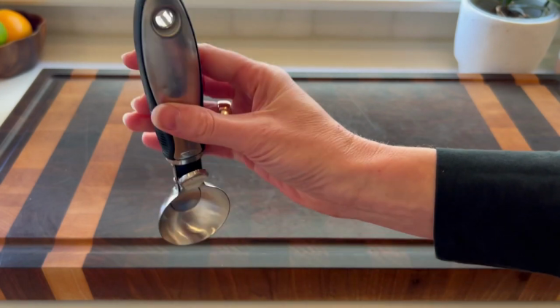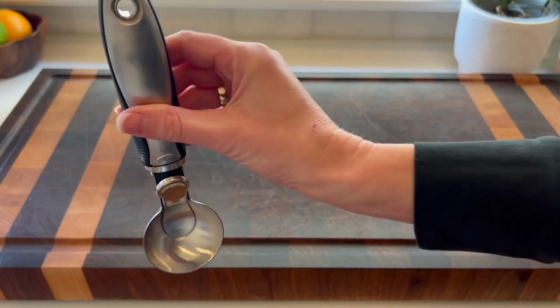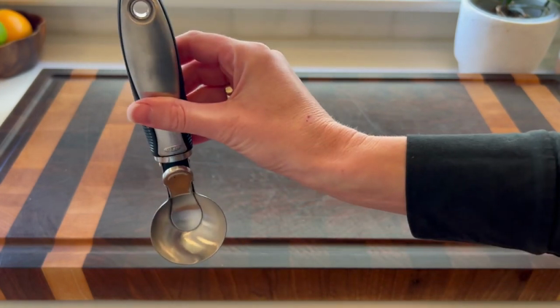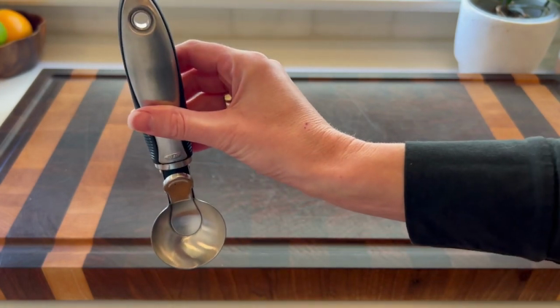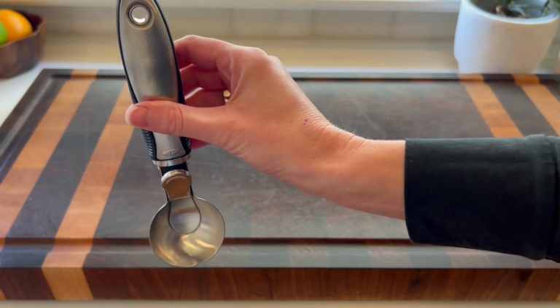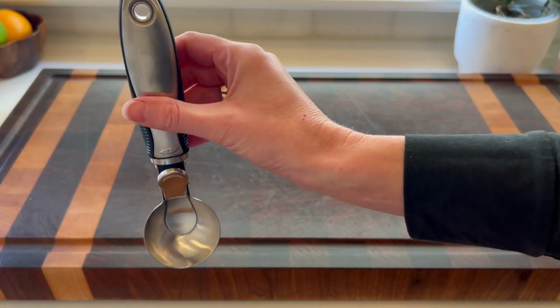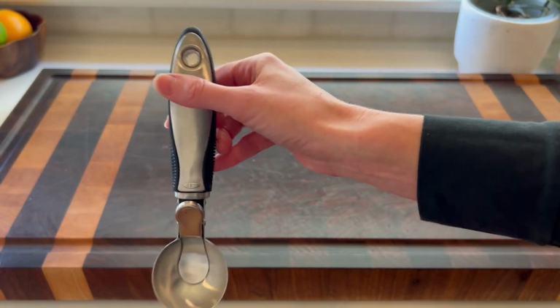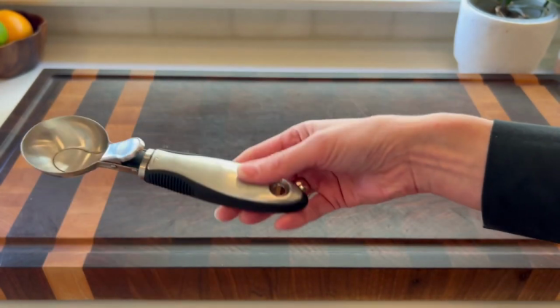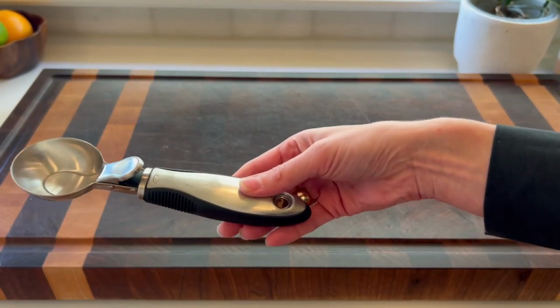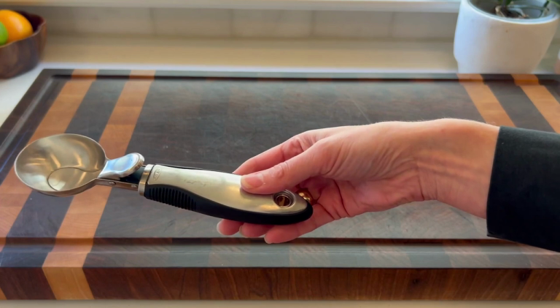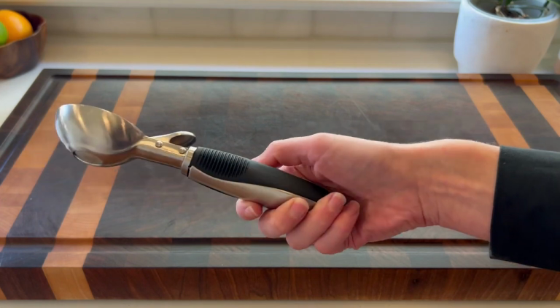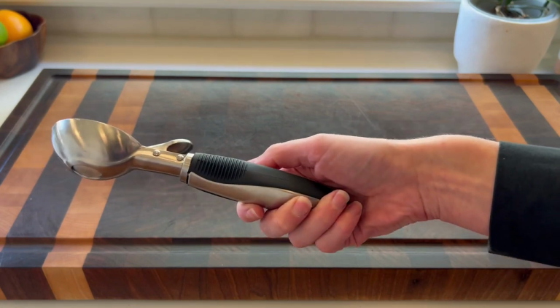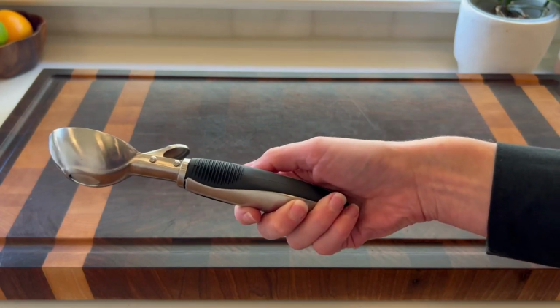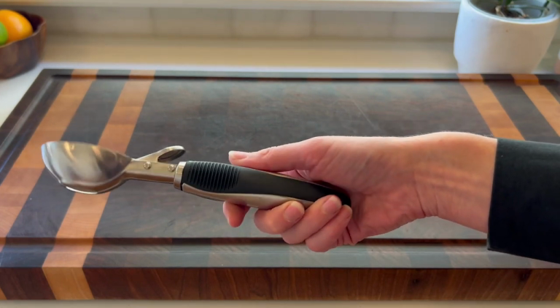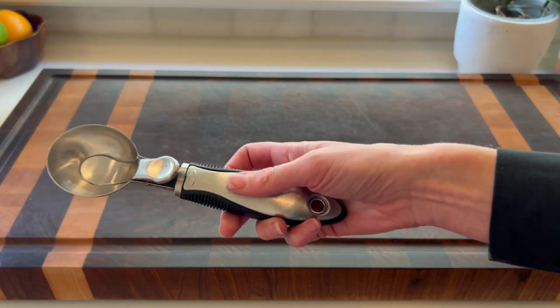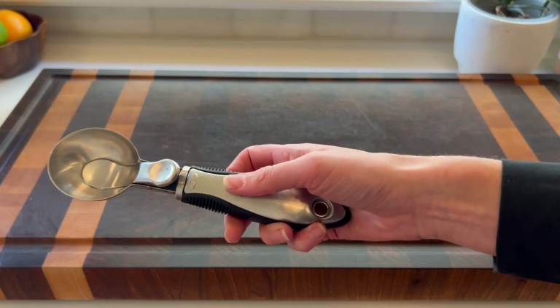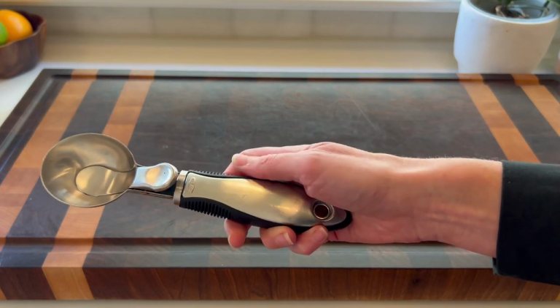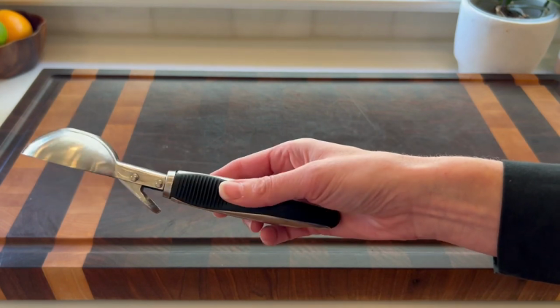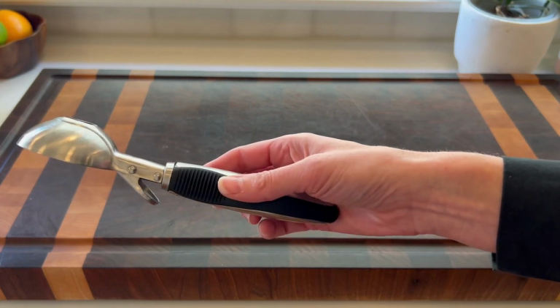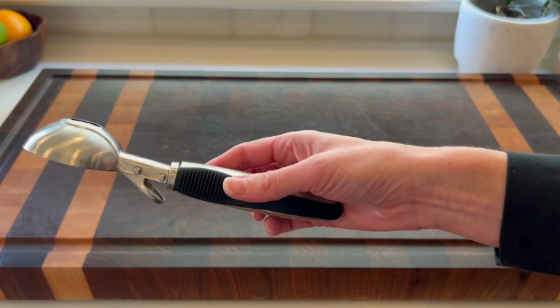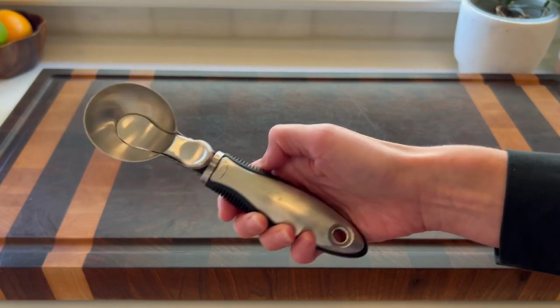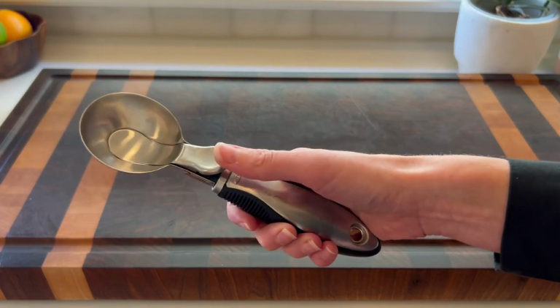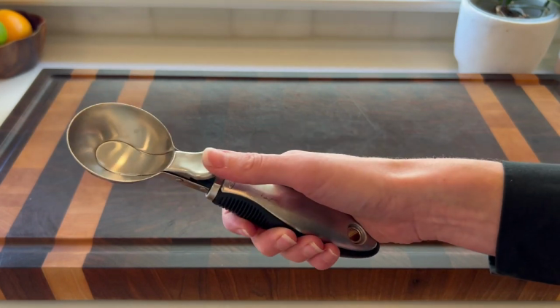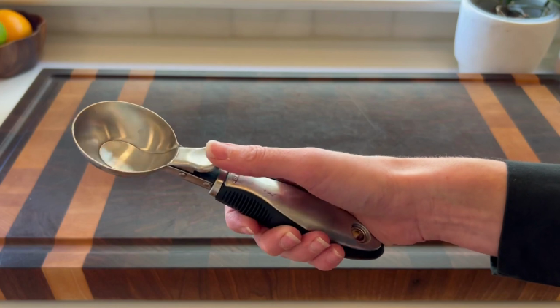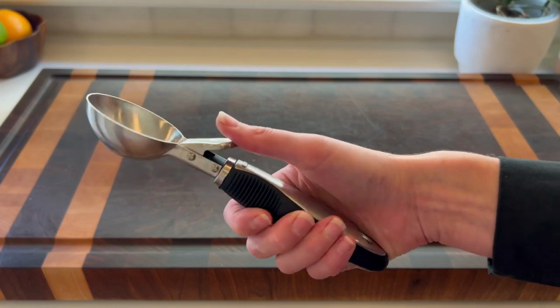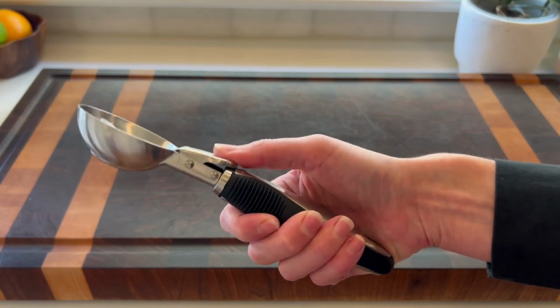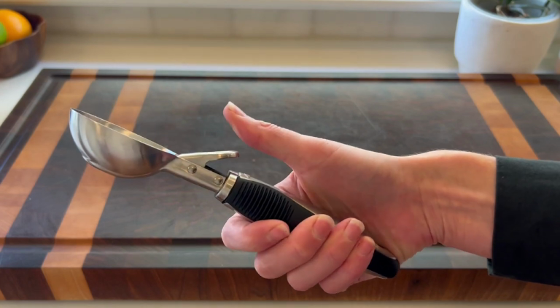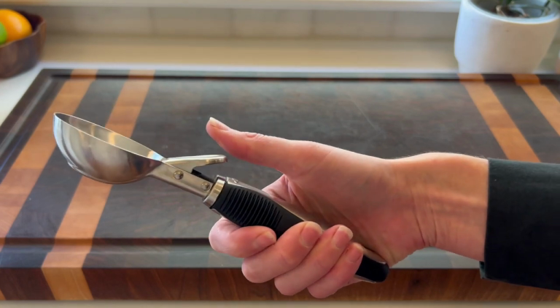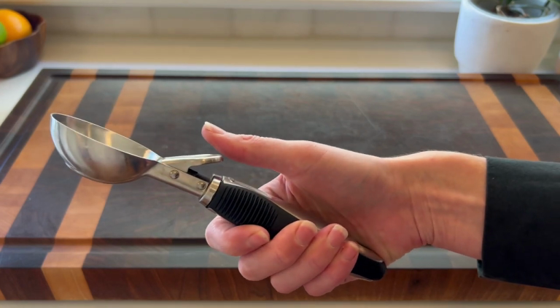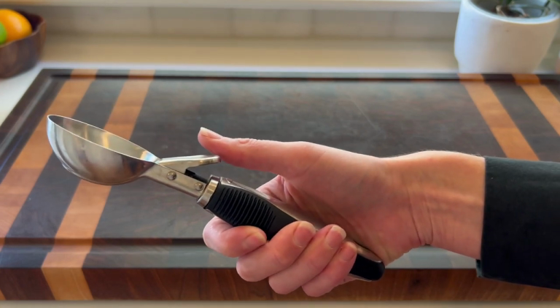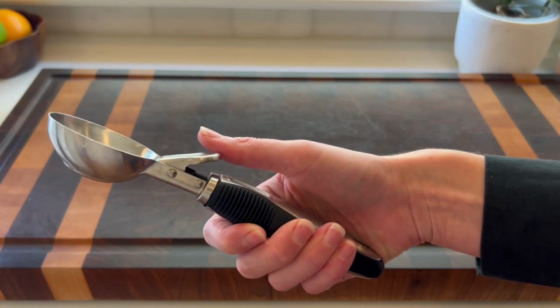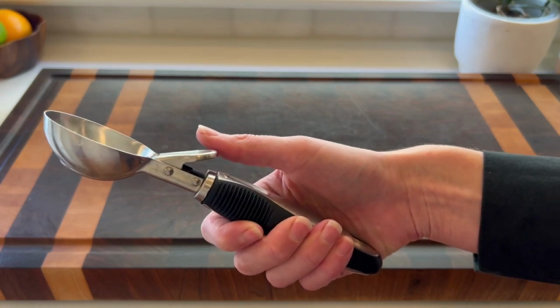It does have a hook on the top so you can hang it, and it is dishwasher safe. We stick this in our dishwasher every time we use it and I know it'll last for years to come. I definitely recommend this scoop.